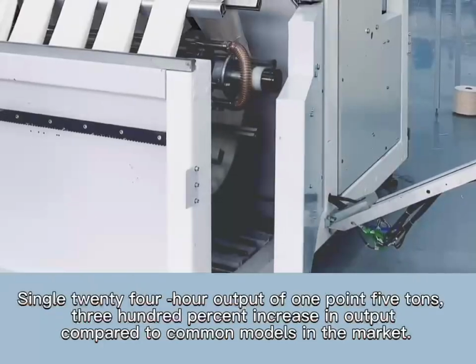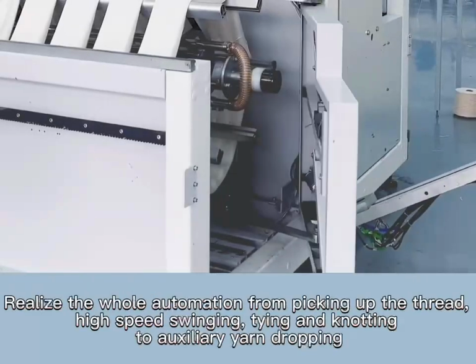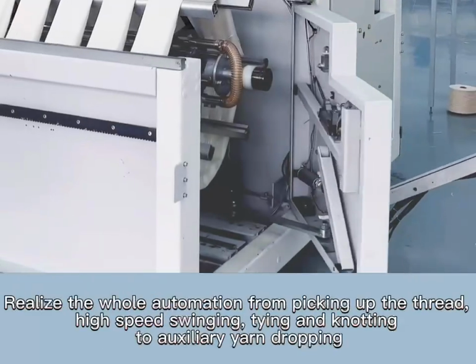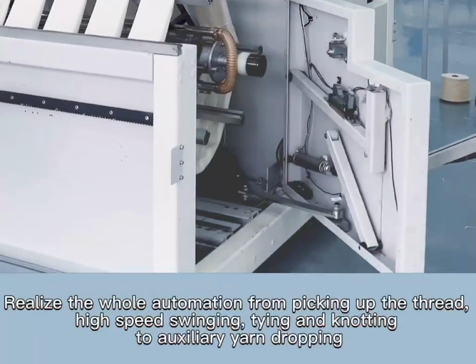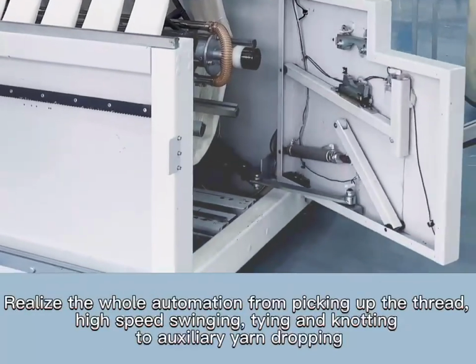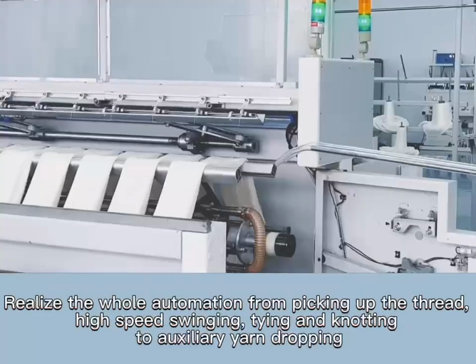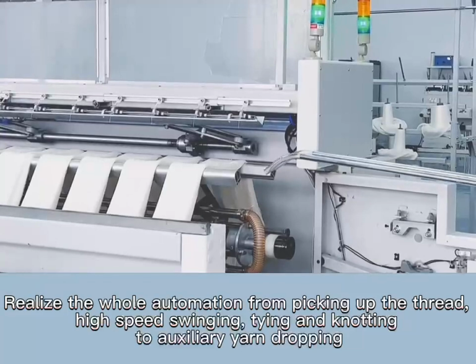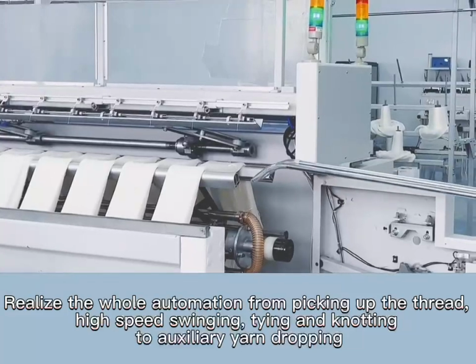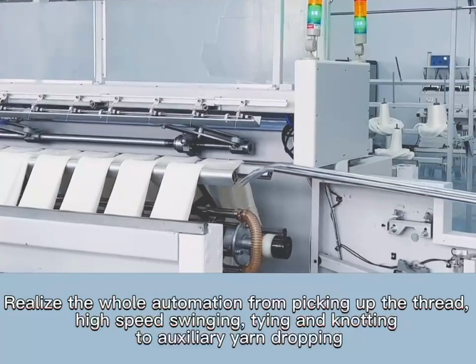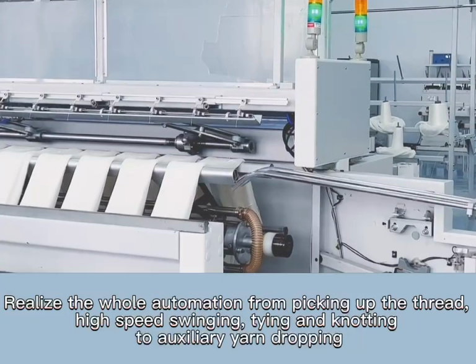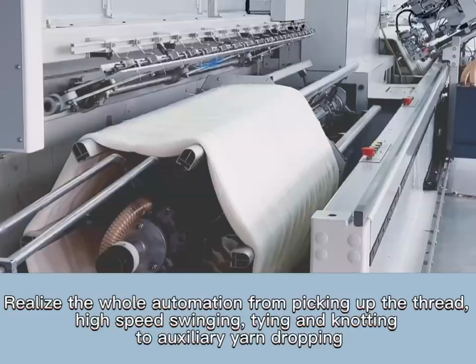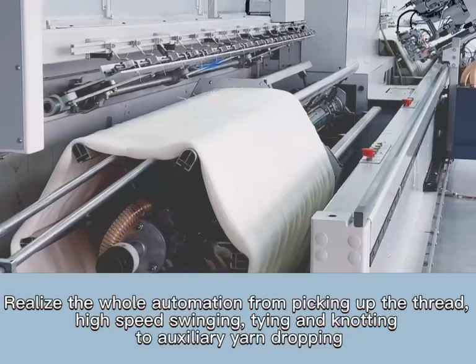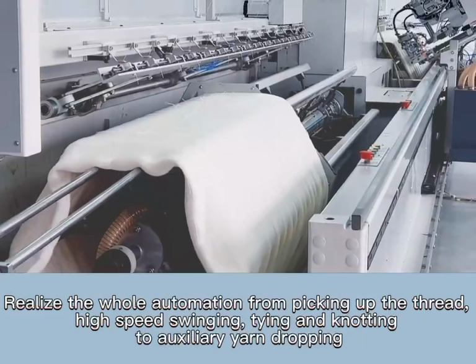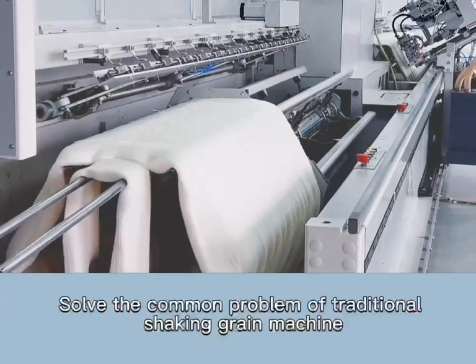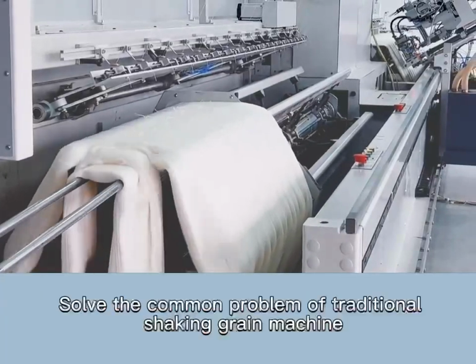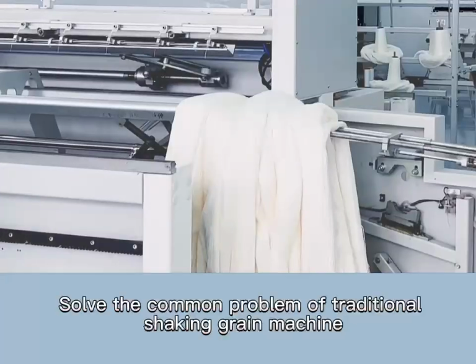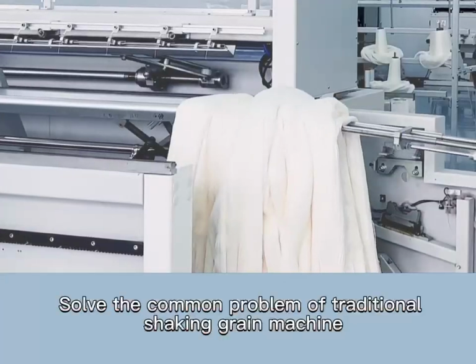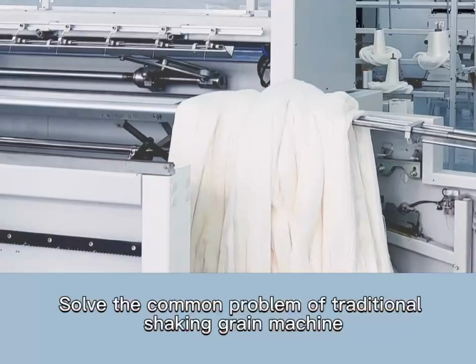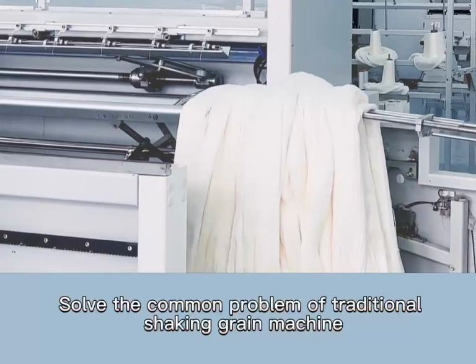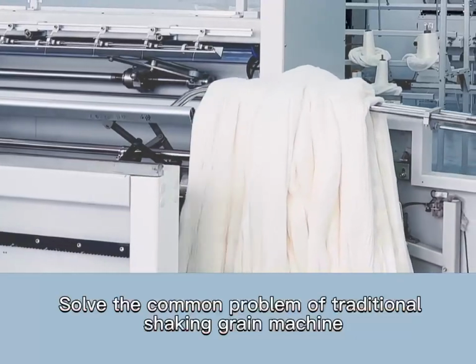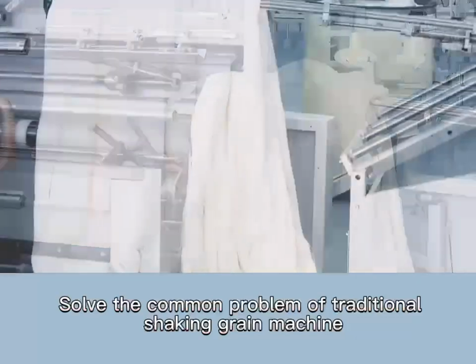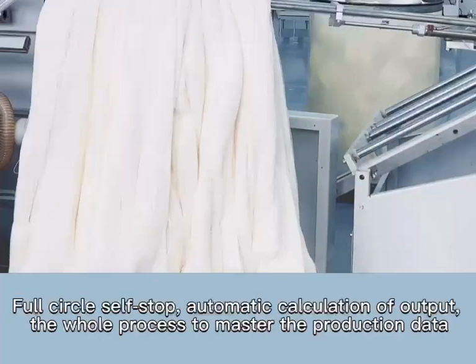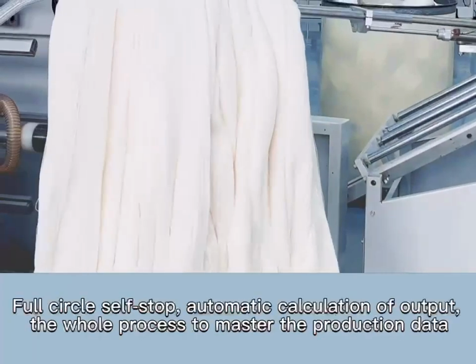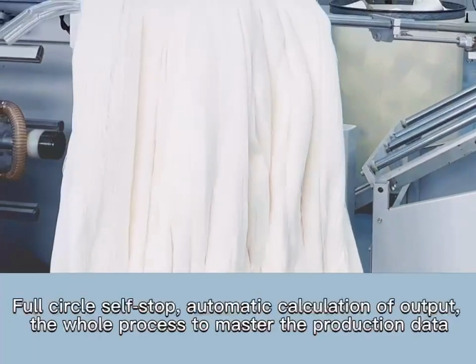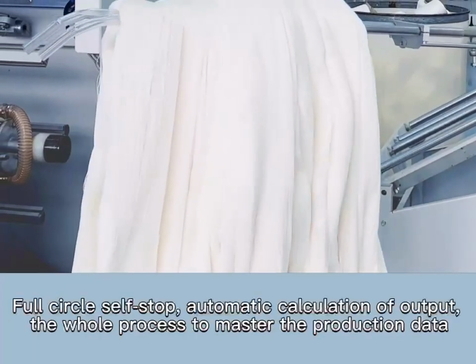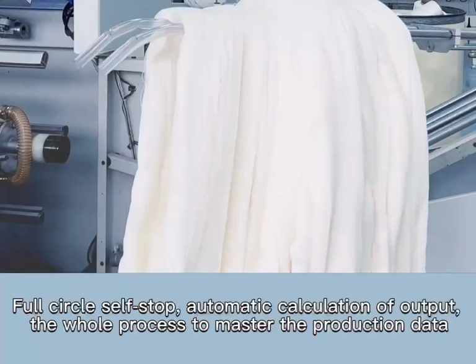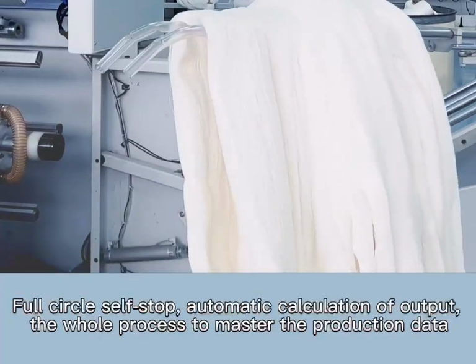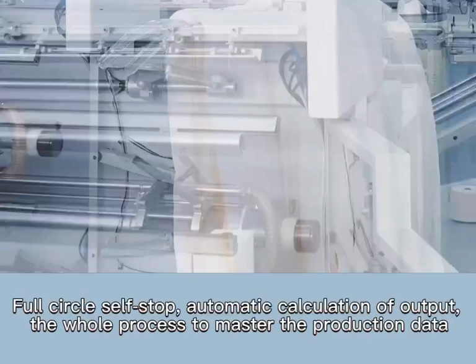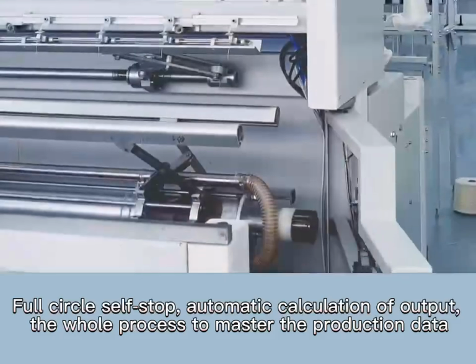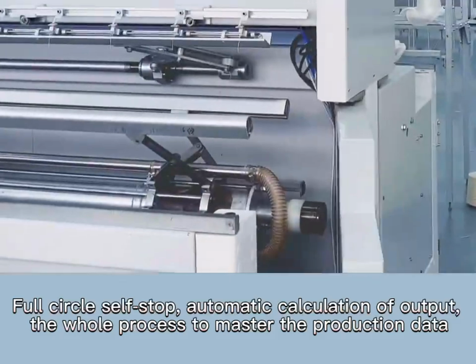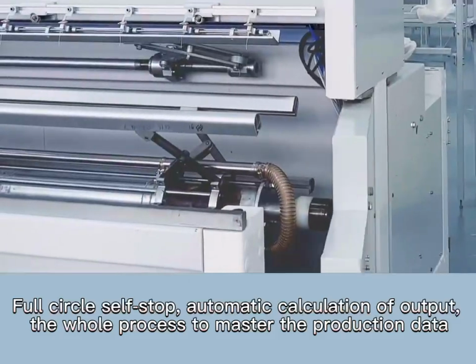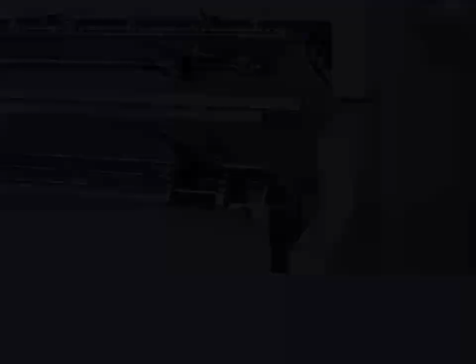Output is 300% higher compared to common models on the market. The machine realizes full automation from picking up the thread, high-speed swinging, tying and knotting, to auxiliary yarn dropping. It solves common problems of traditional shaking grain machines, with full circle self-stop, automatic calculation of output, and whole-process production data monitoring.